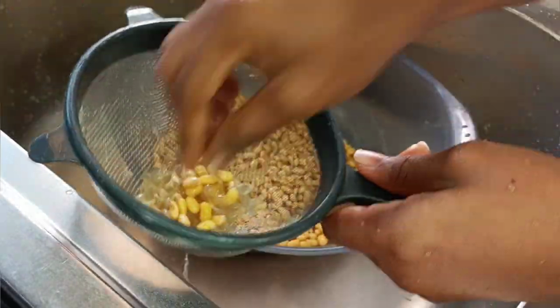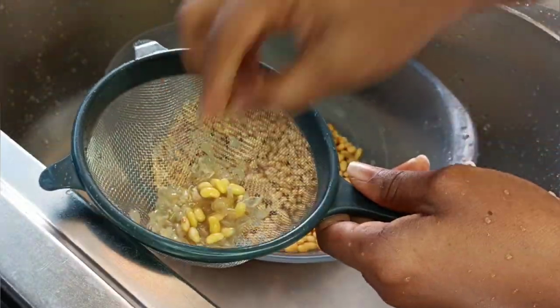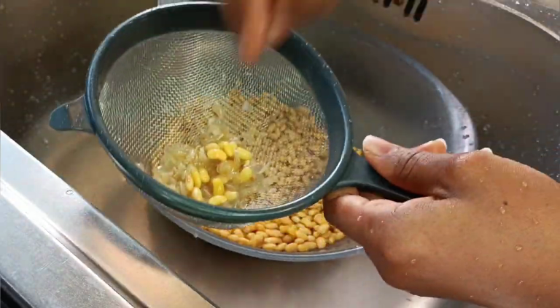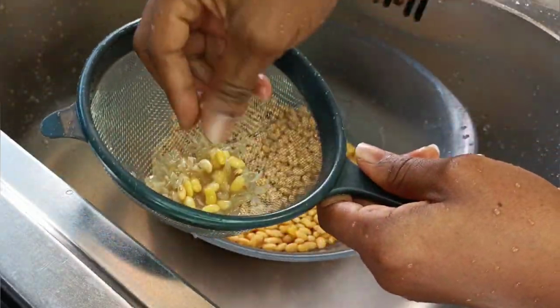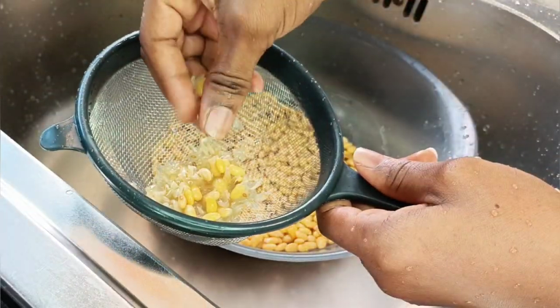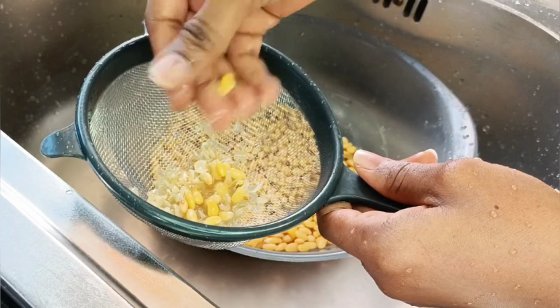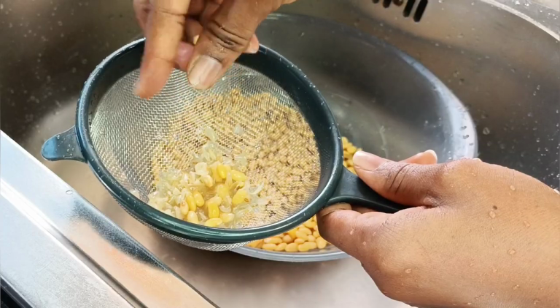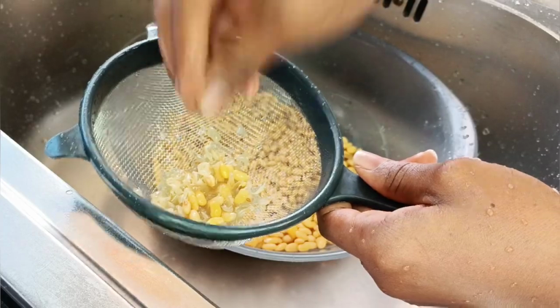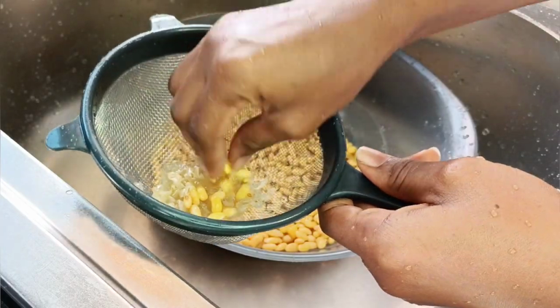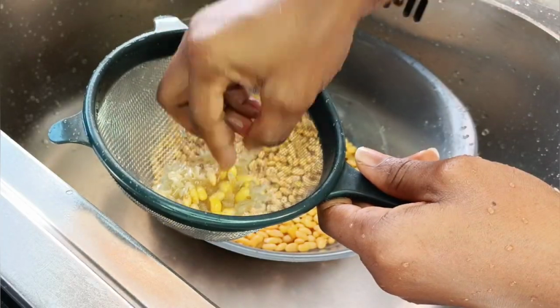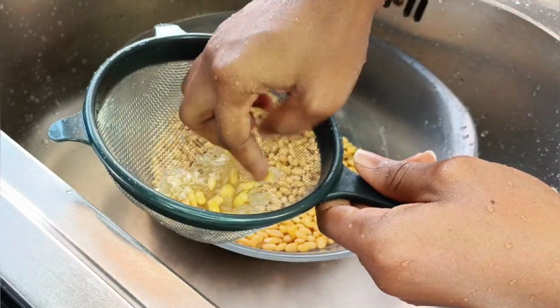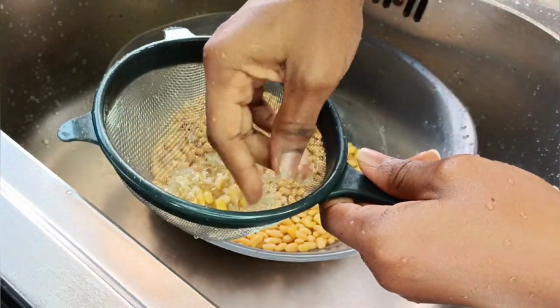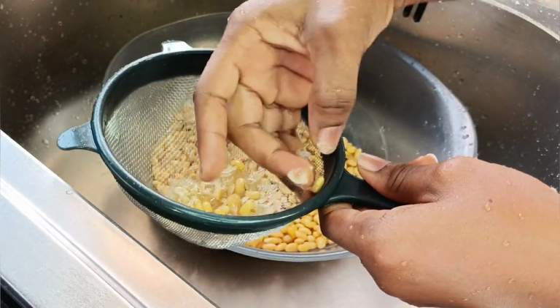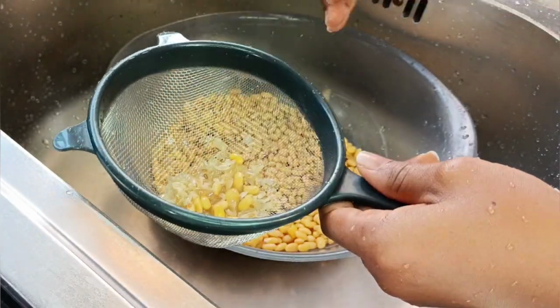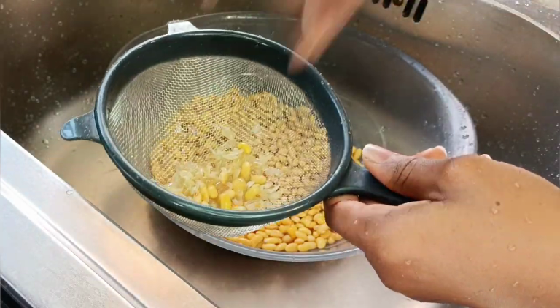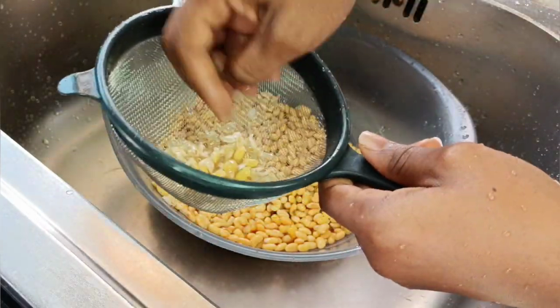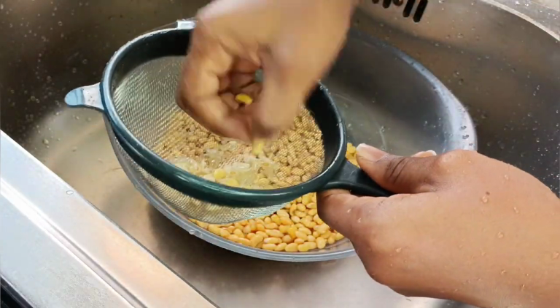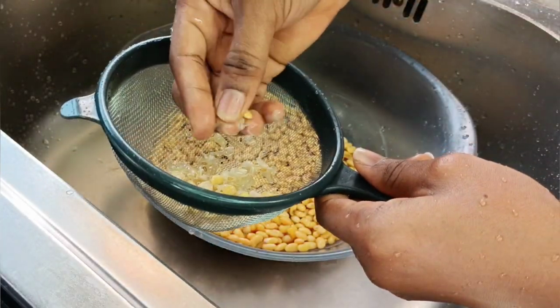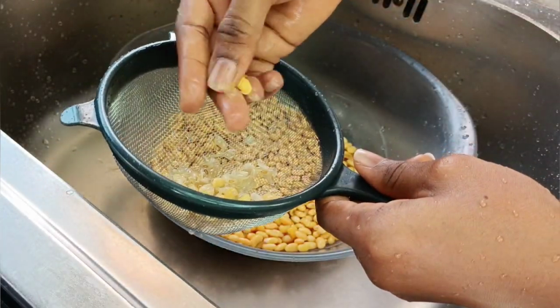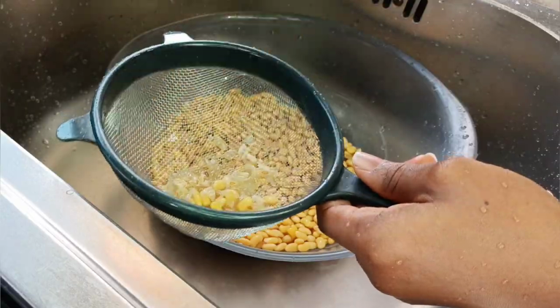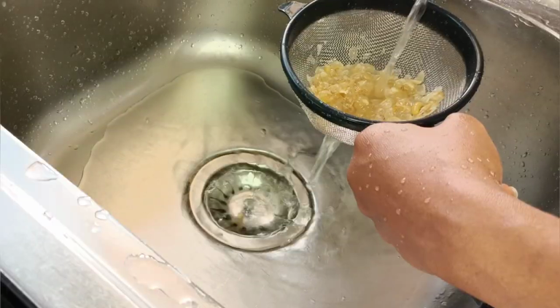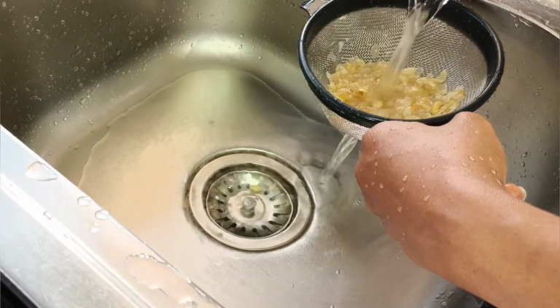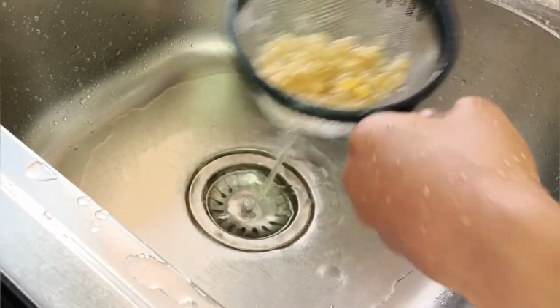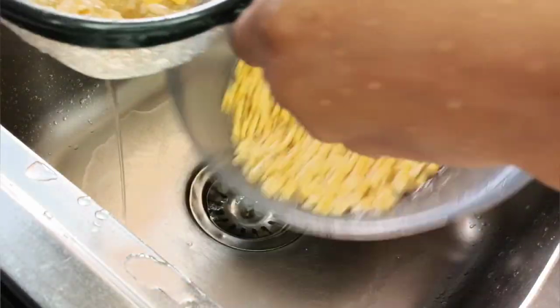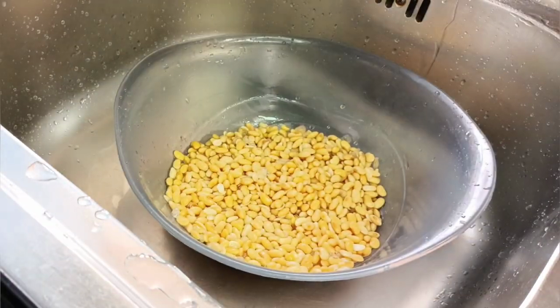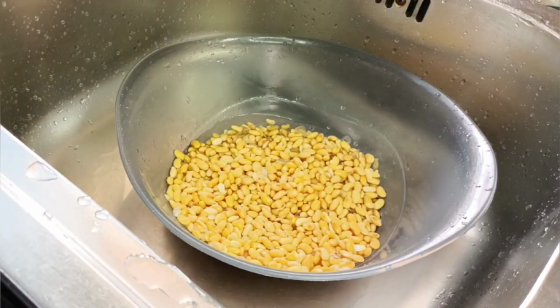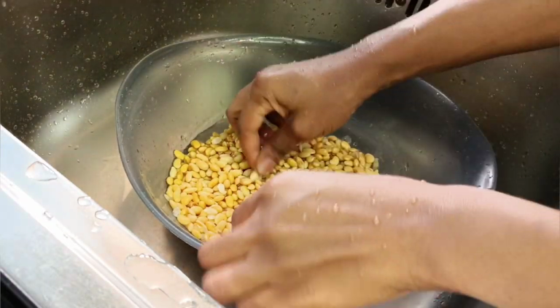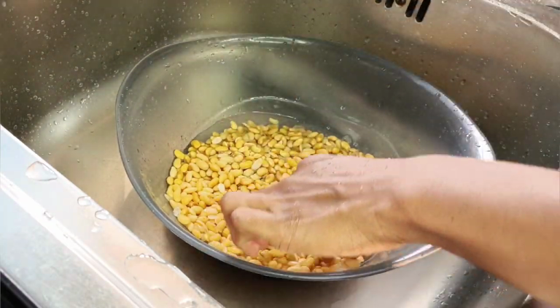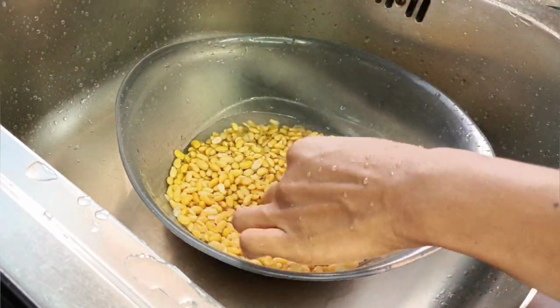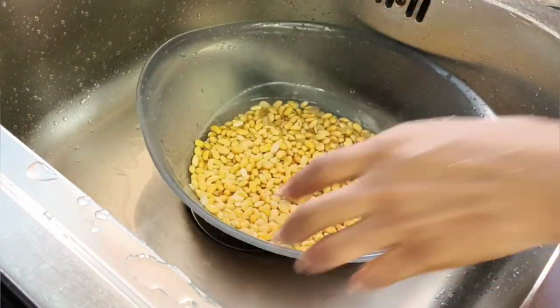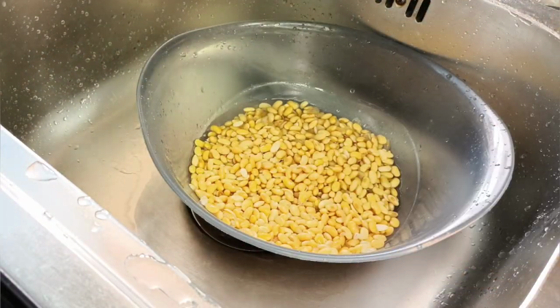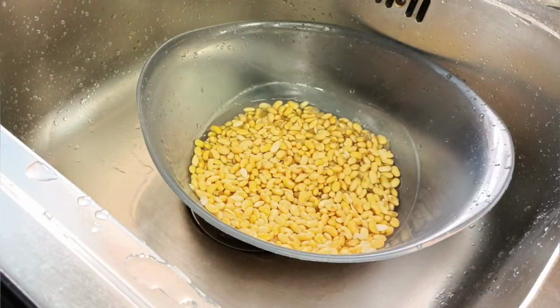The reason we take off the skin is because babies' tummies are still developing, and the skin of the soya beans causes indigestion, which you don't want your child to experience. So make sure you take off most of the peels.